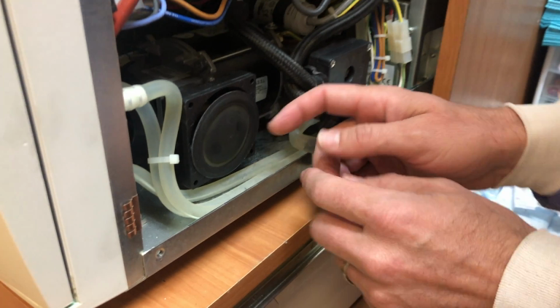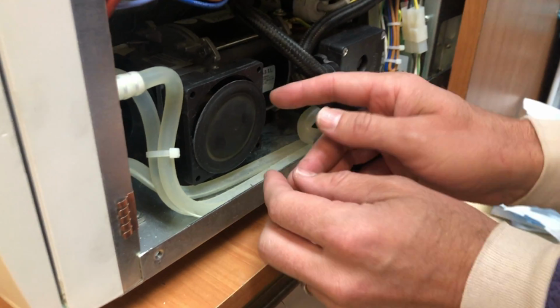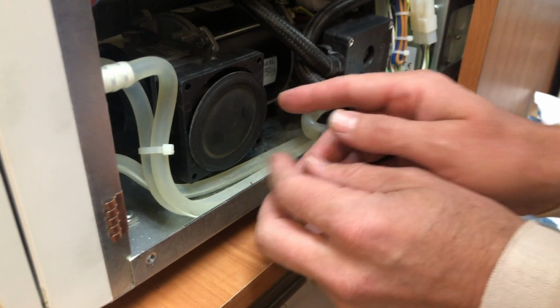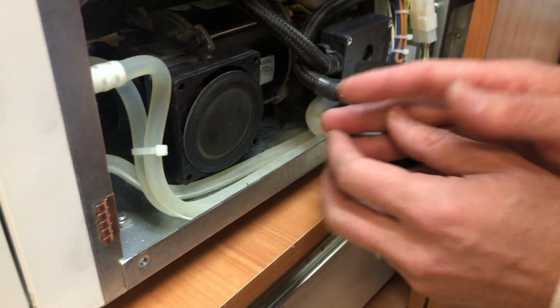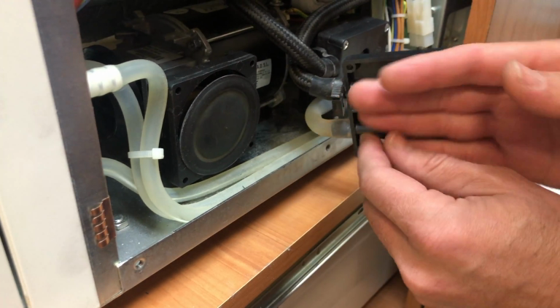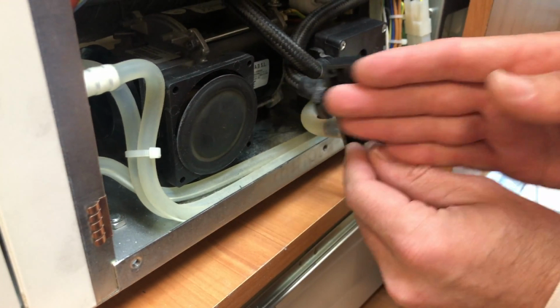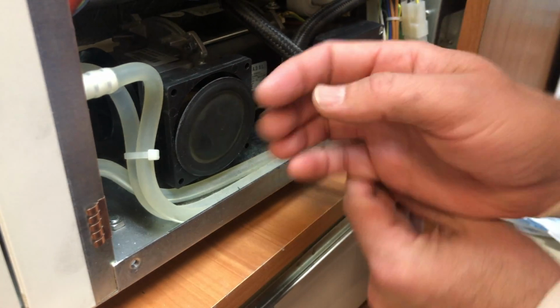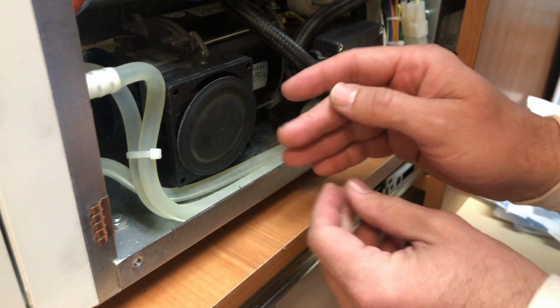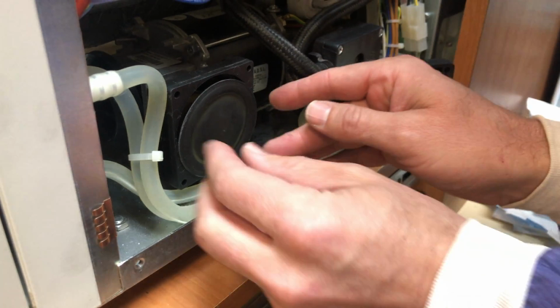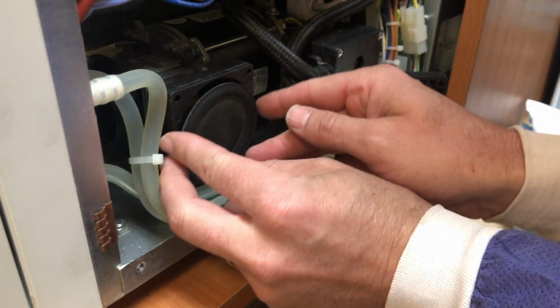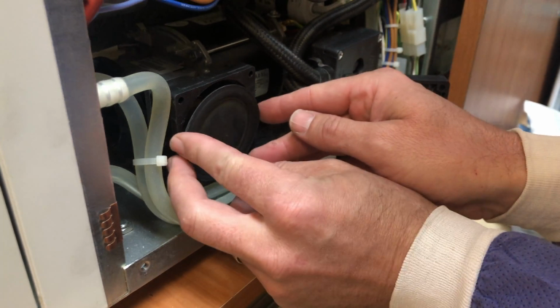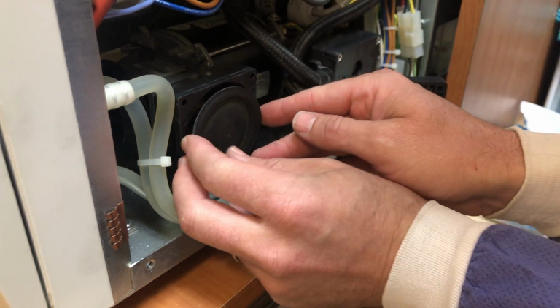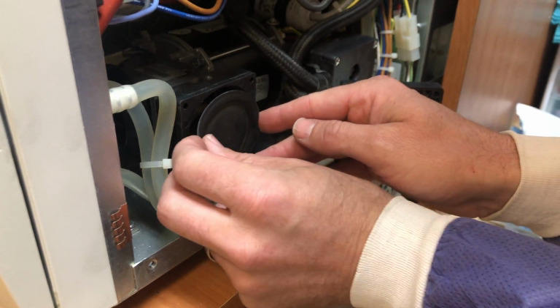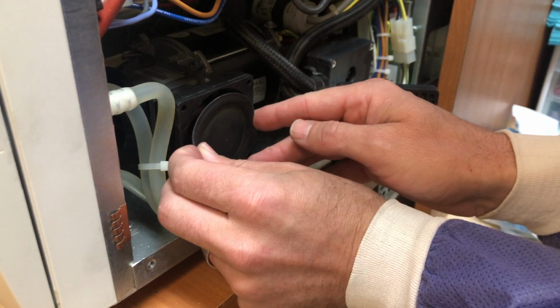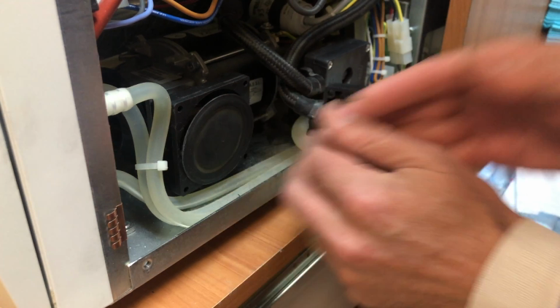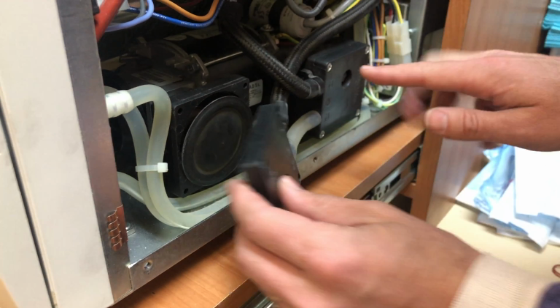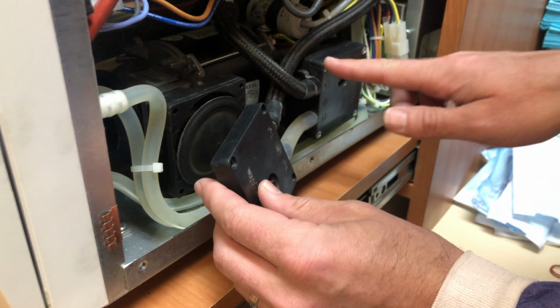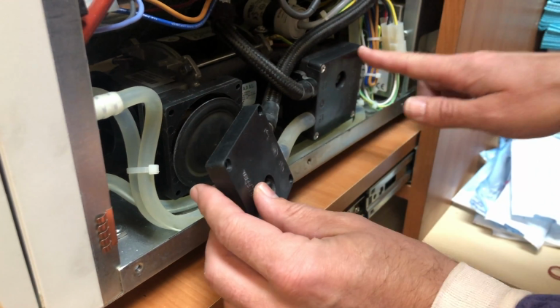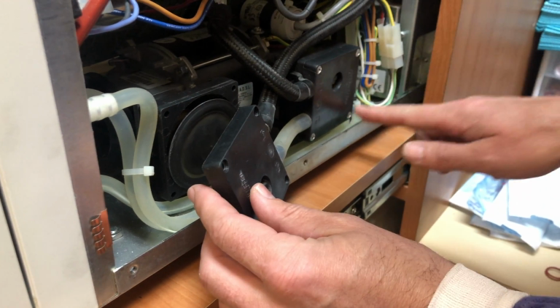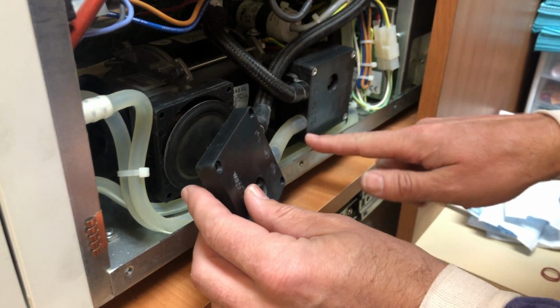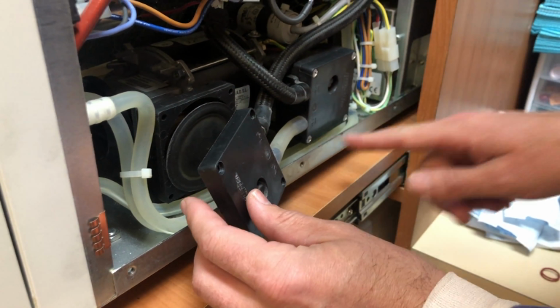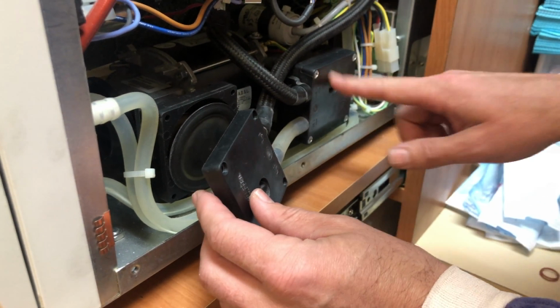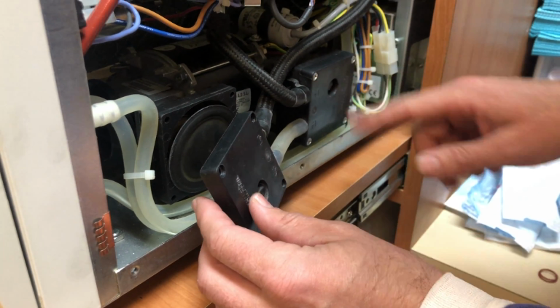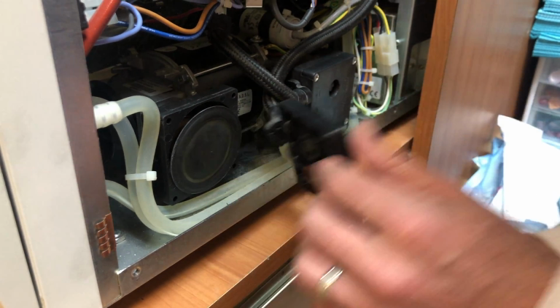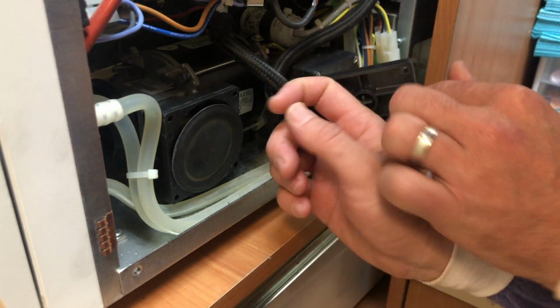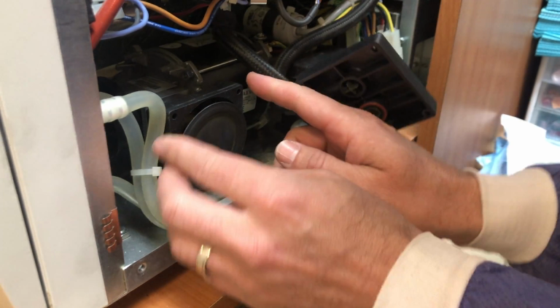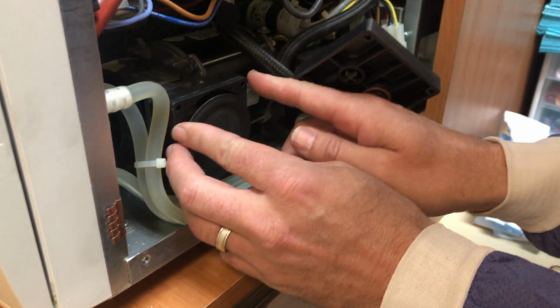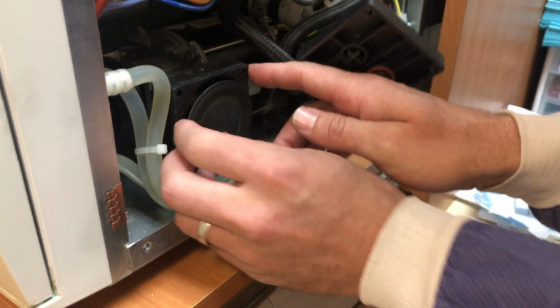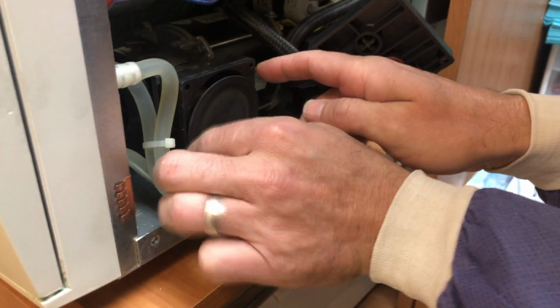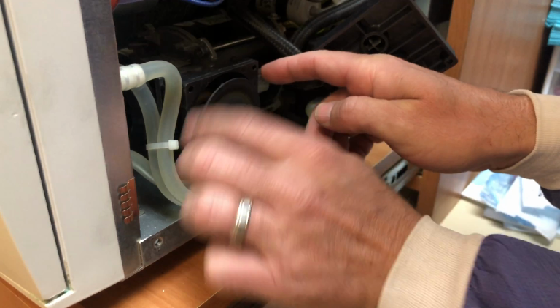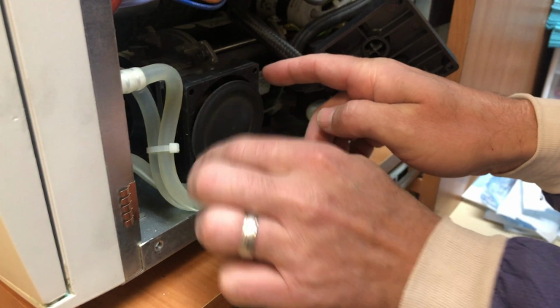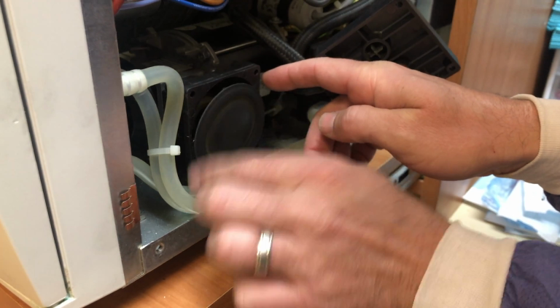They have a rebuild kit. So you unscrew it — you take out these four bolts right here. I already did it on the other side. Then you unscrew the membrane.